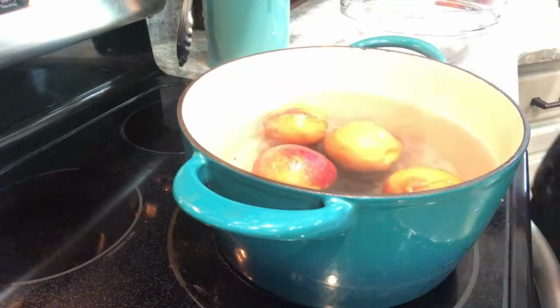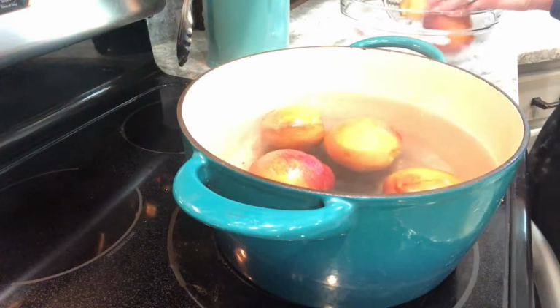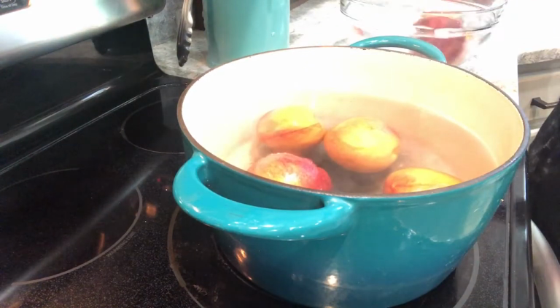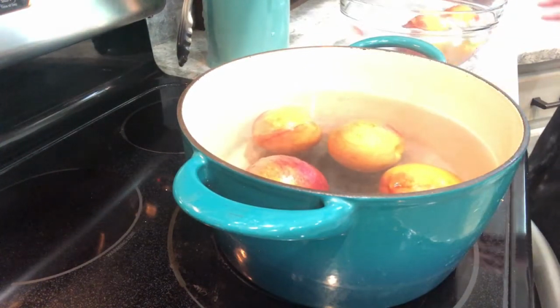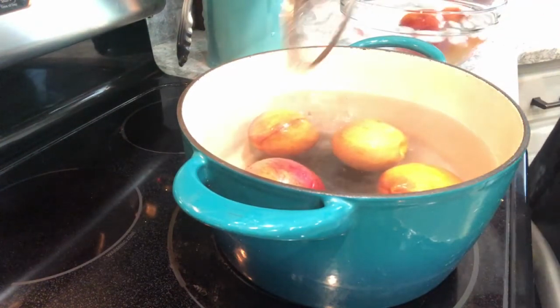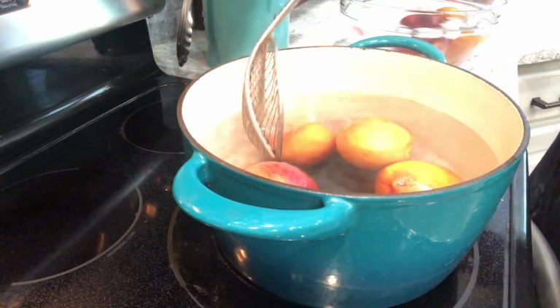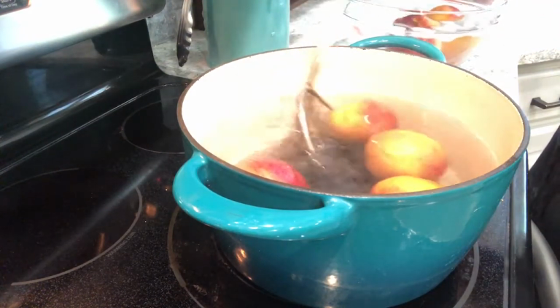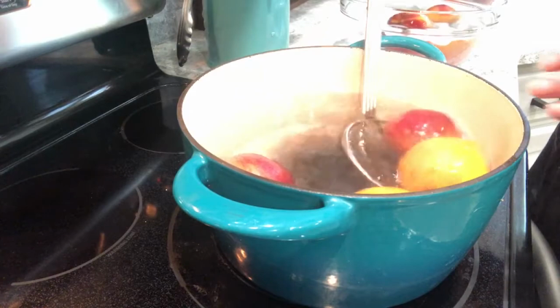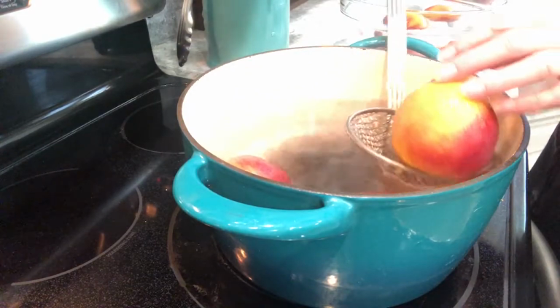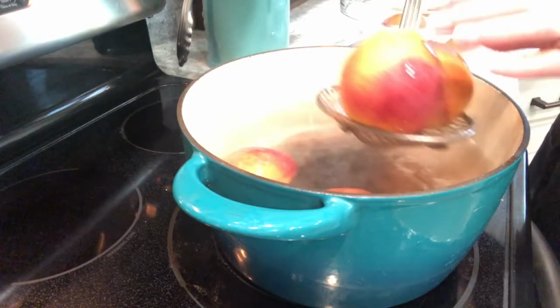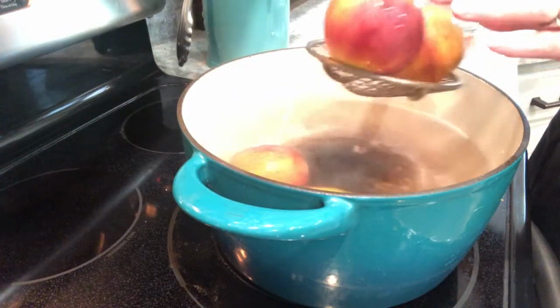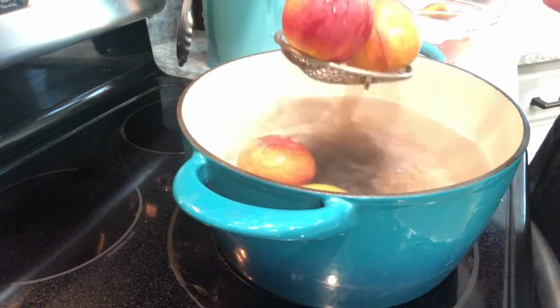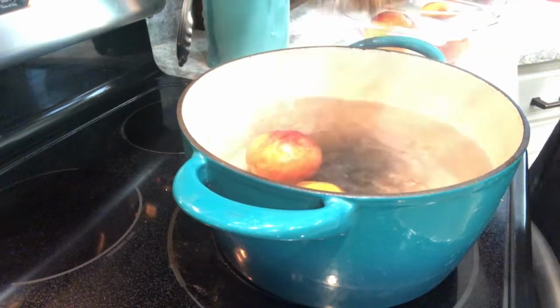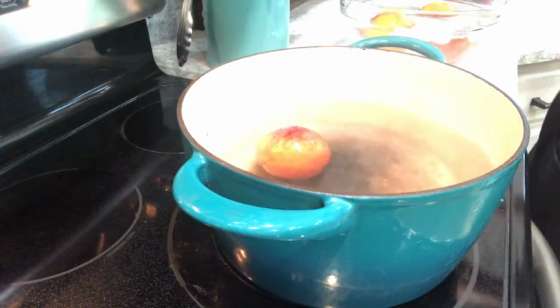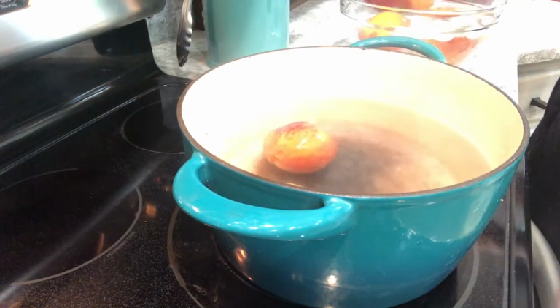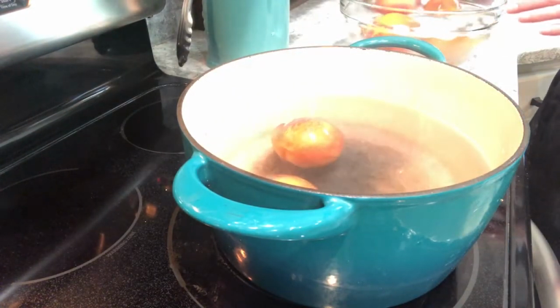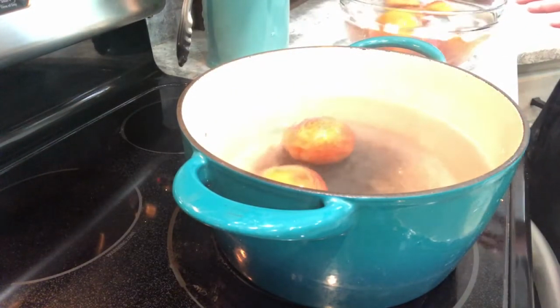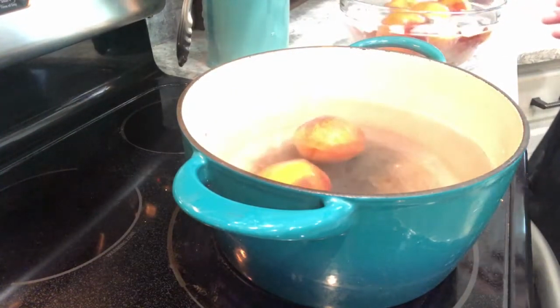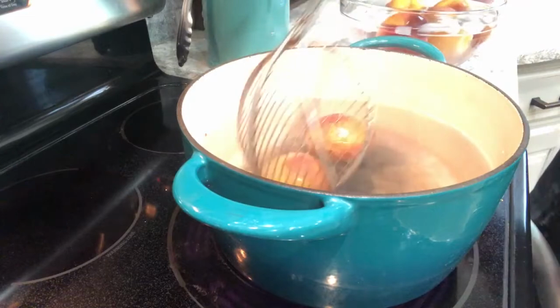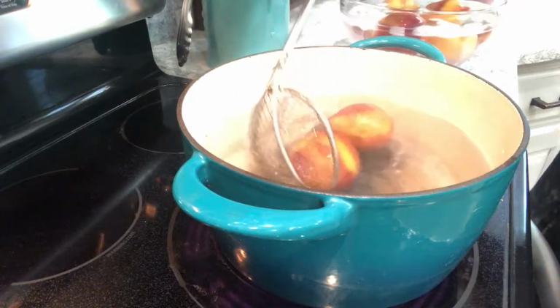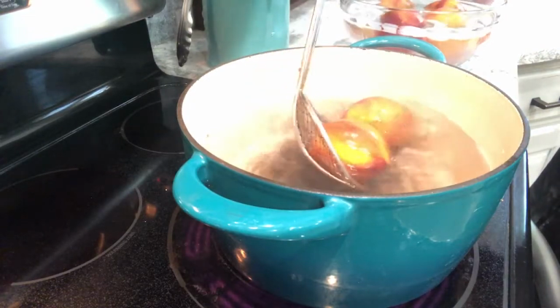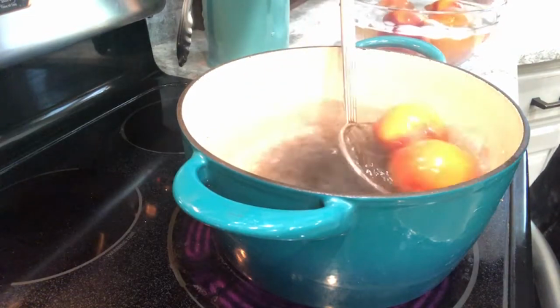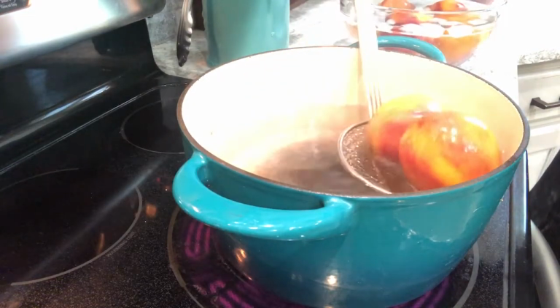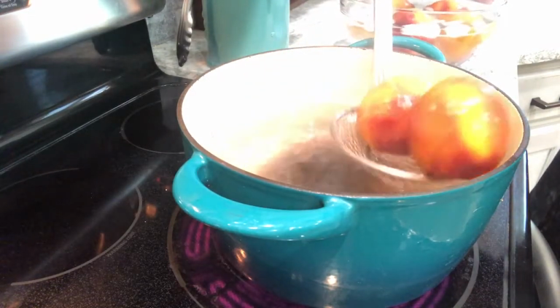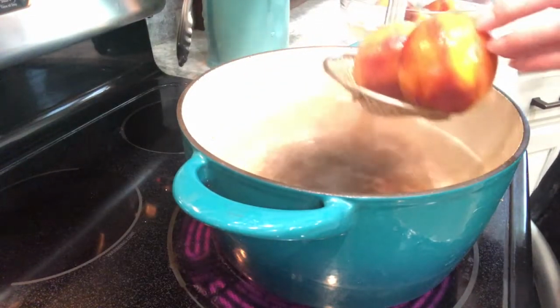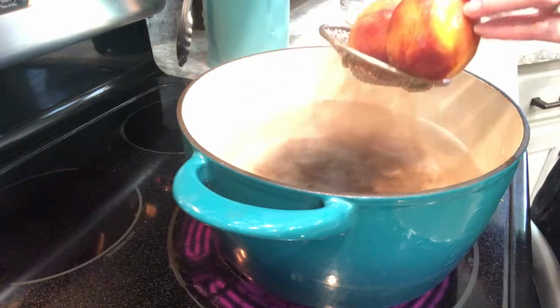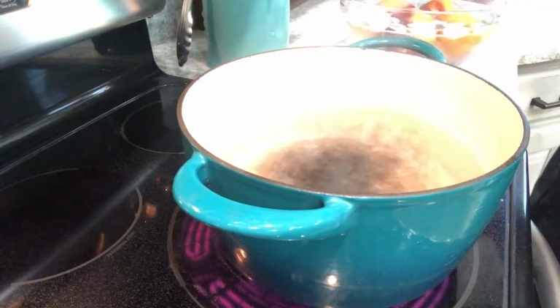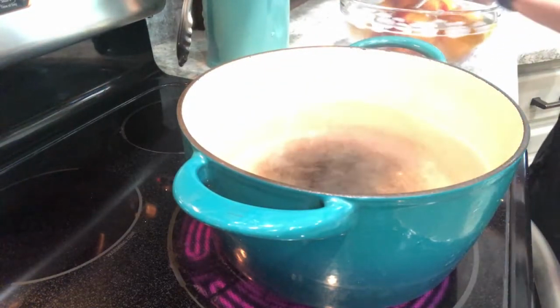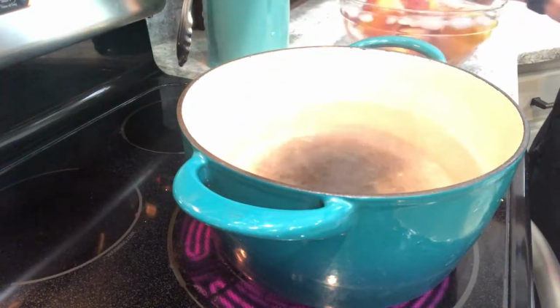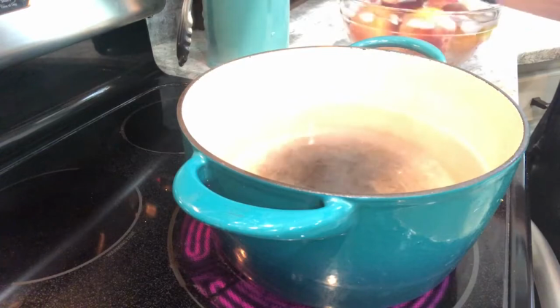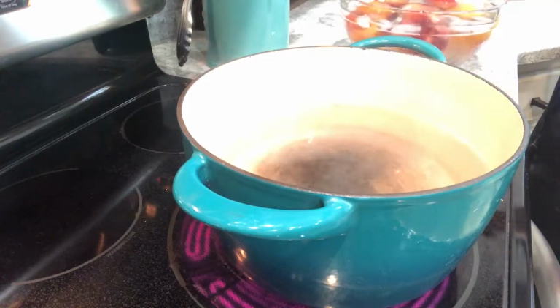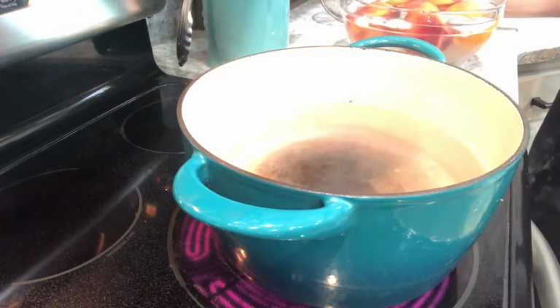I'm going to dip these — they're looking good. I'm going to put them right into this cold water bath to stop that cooking process right away.